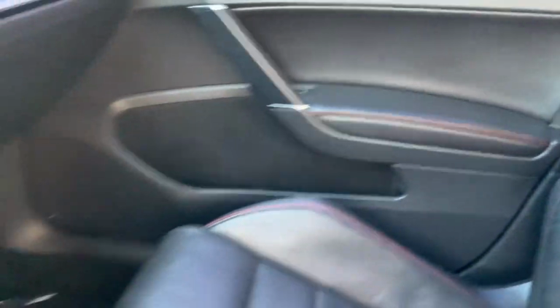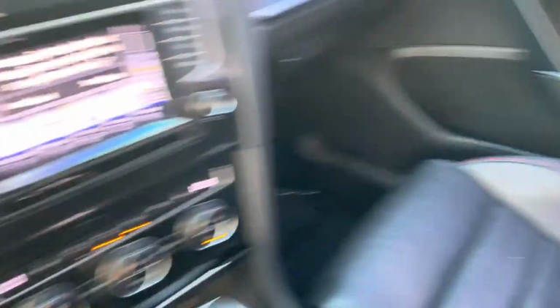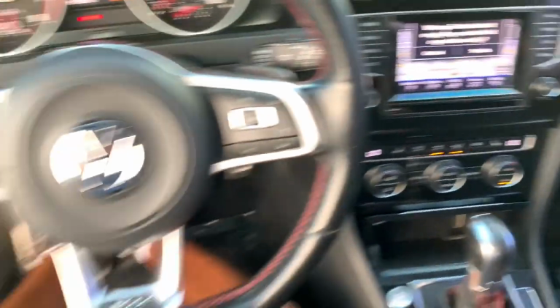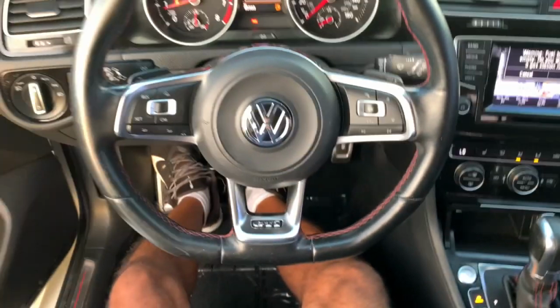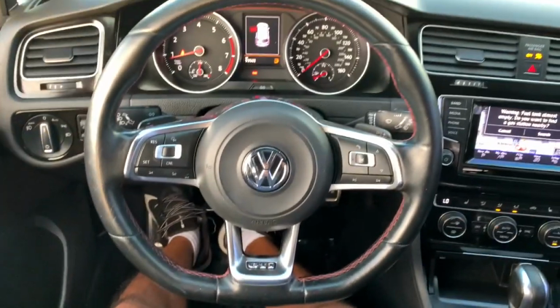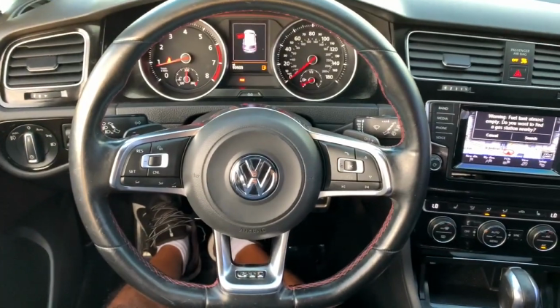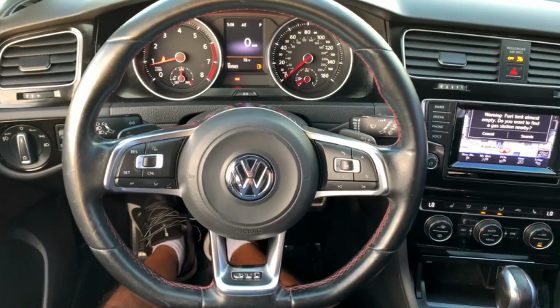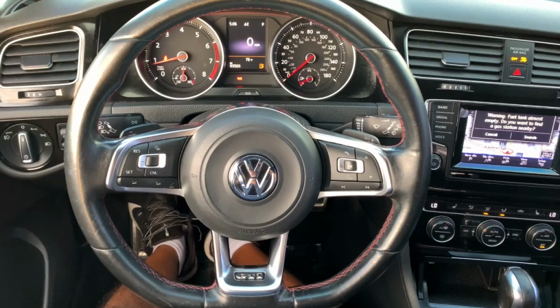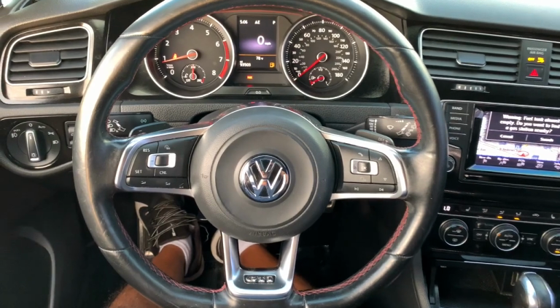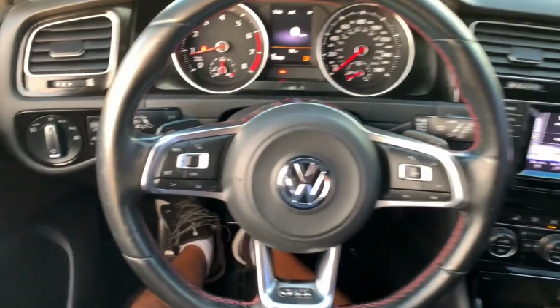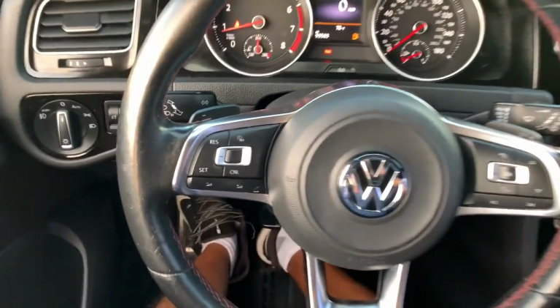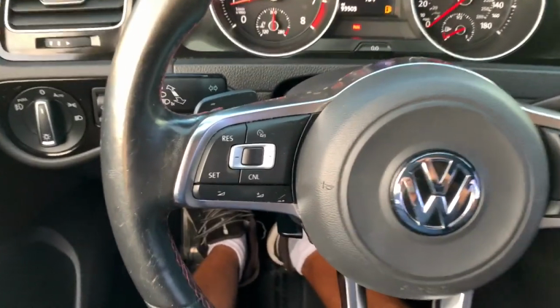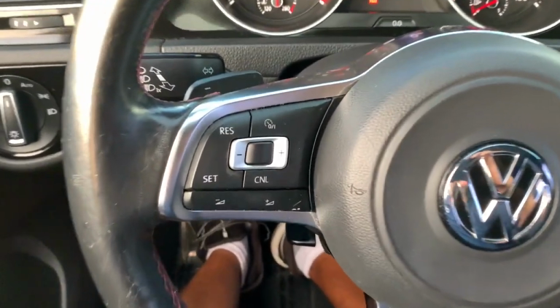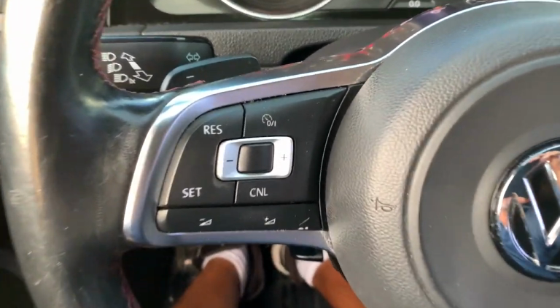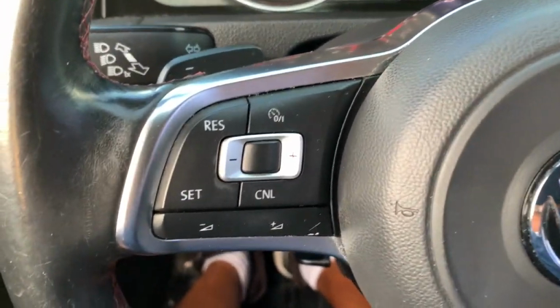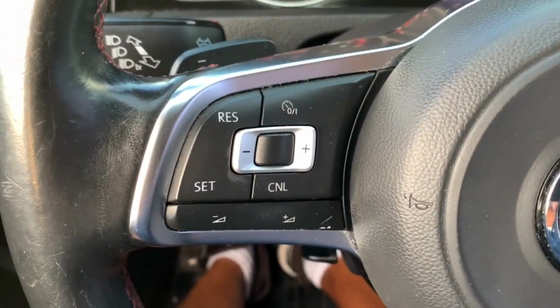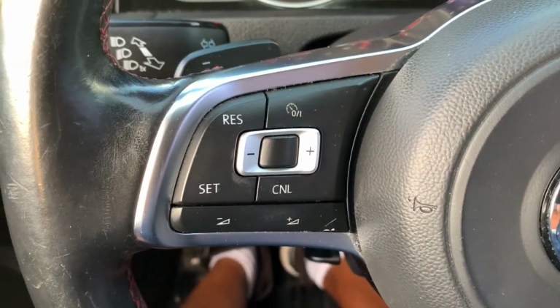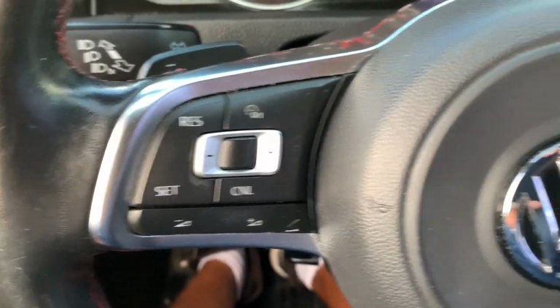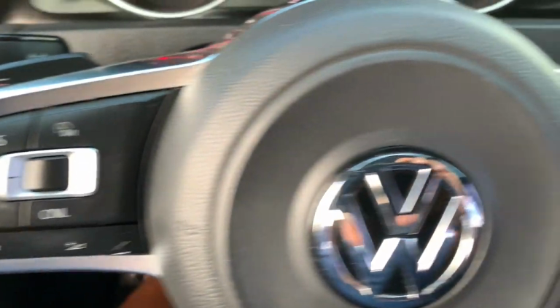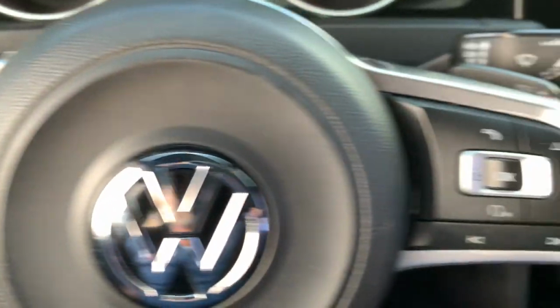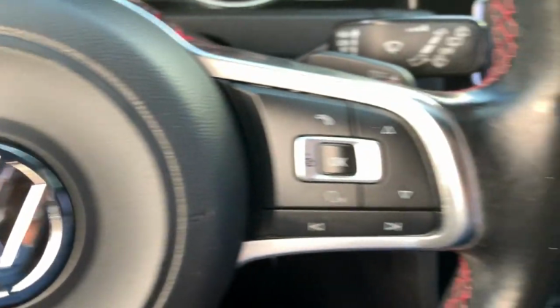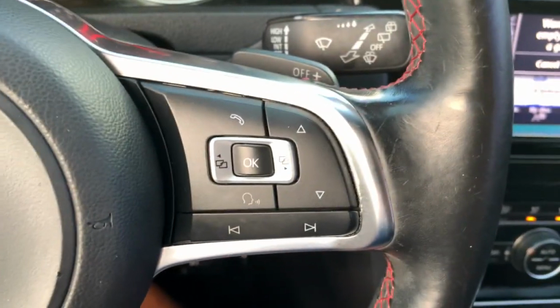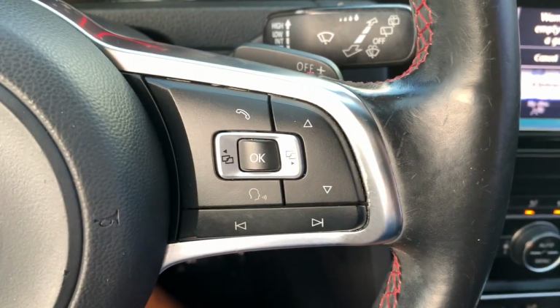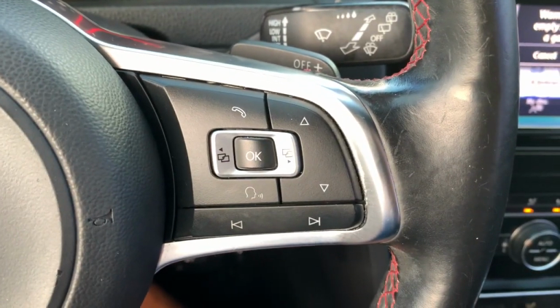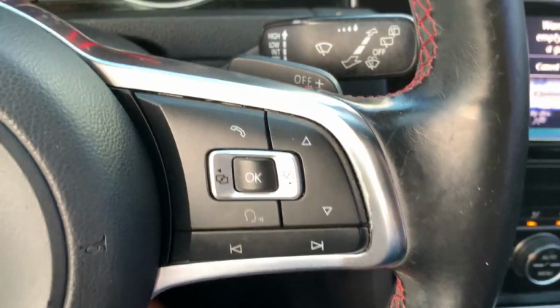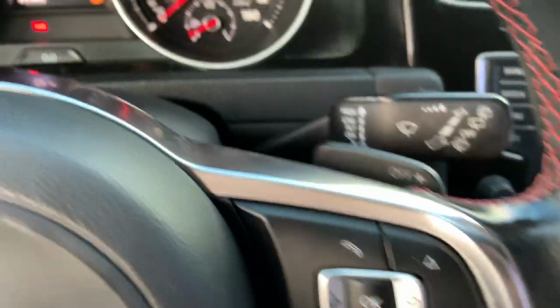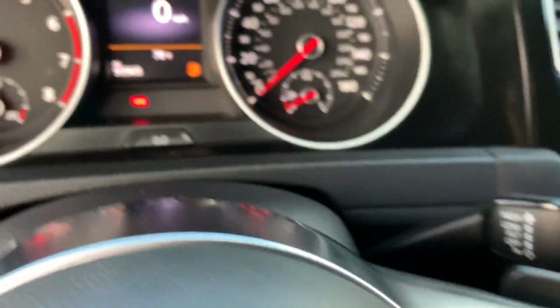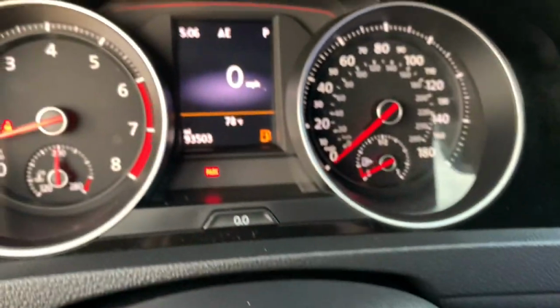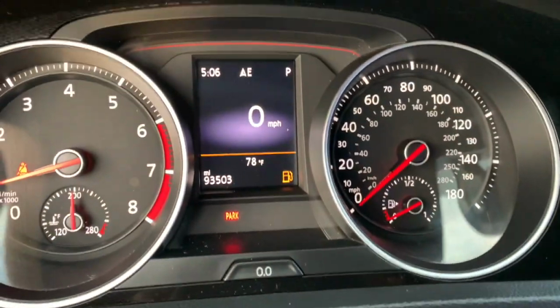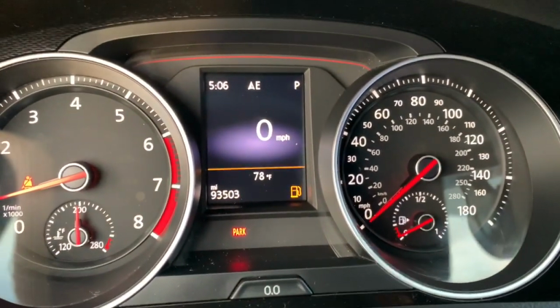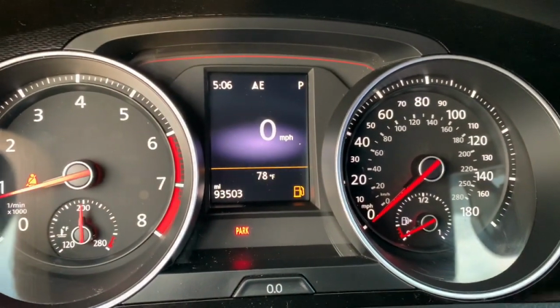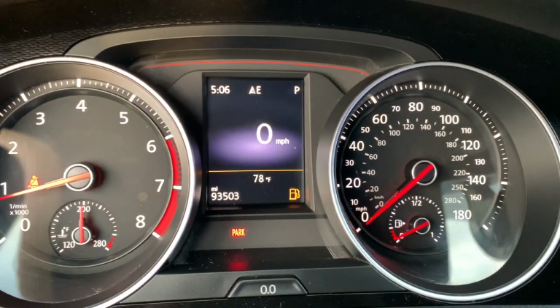Performance meets practicality in this iconic Golf GTI. See for yourself when you take it out for a test drive. Our professional staff looks forward to giving you excellent service.